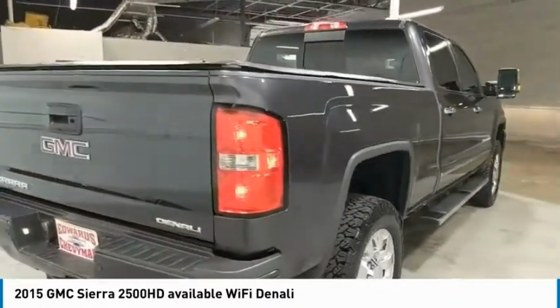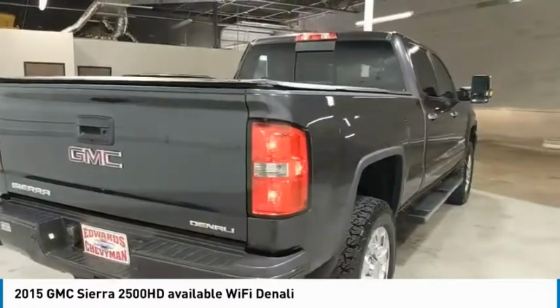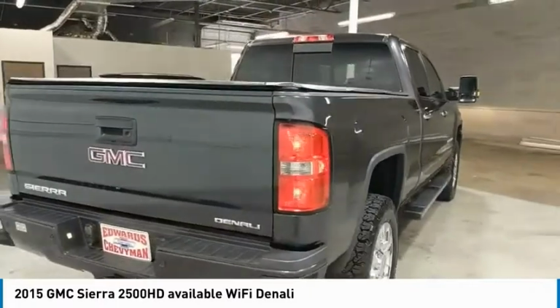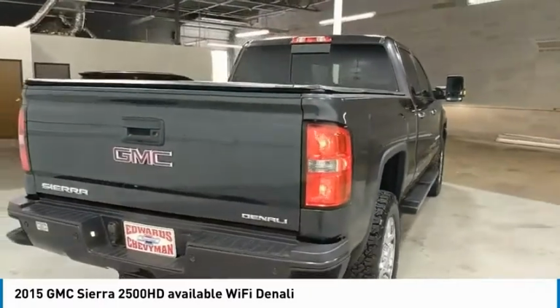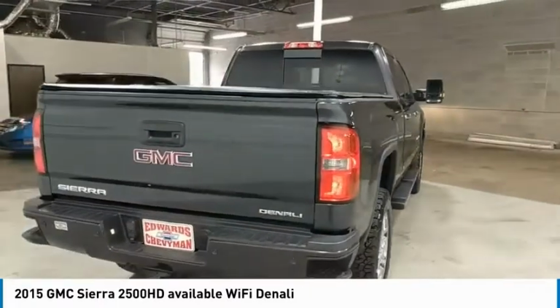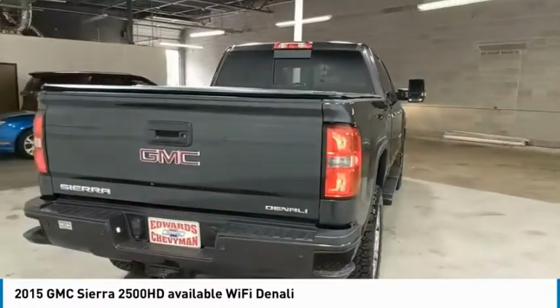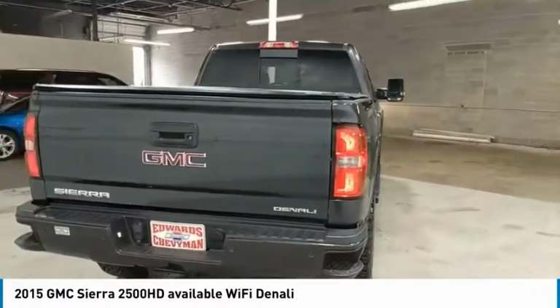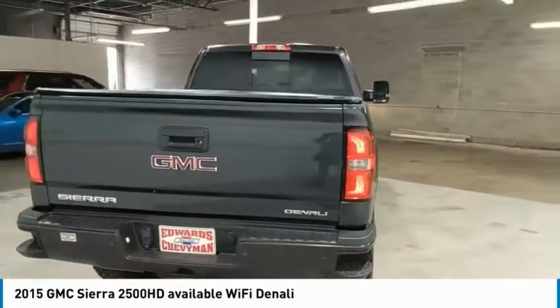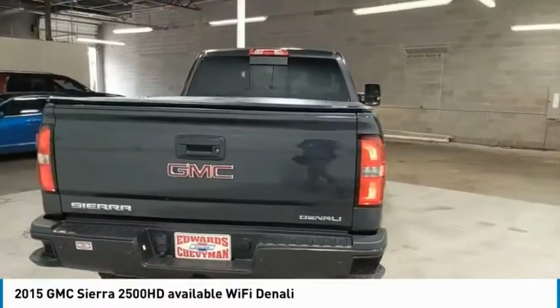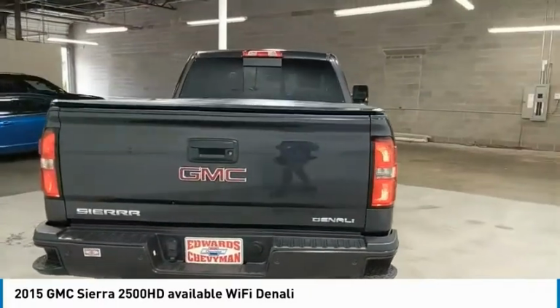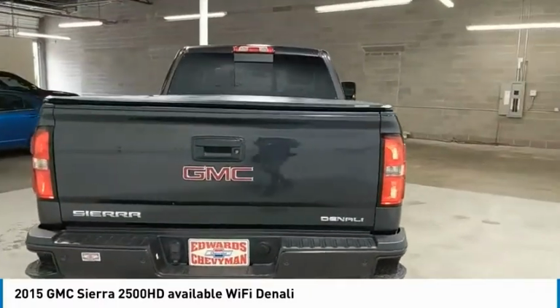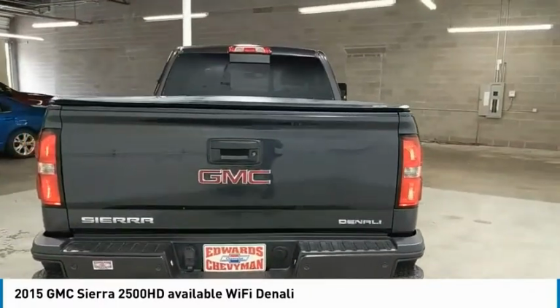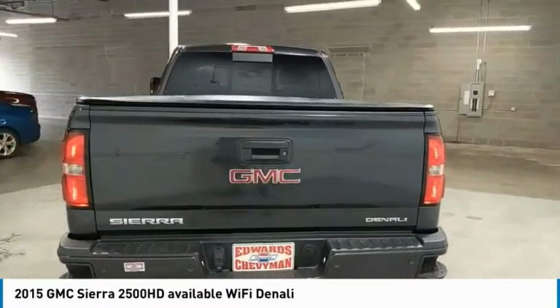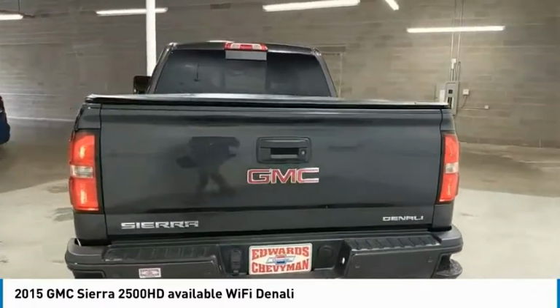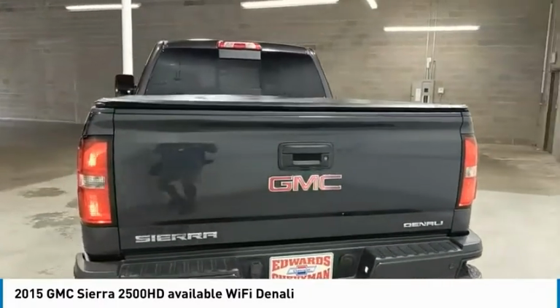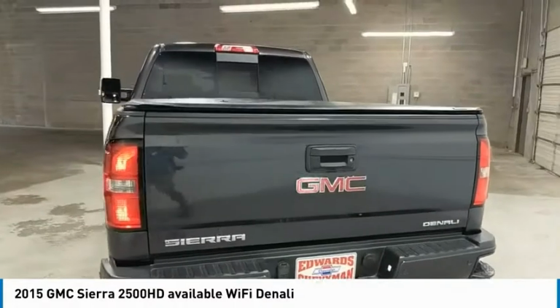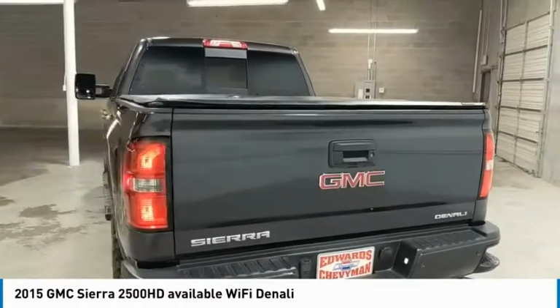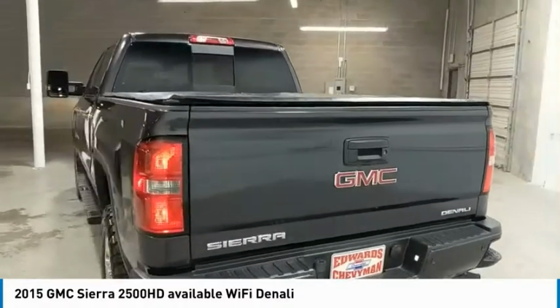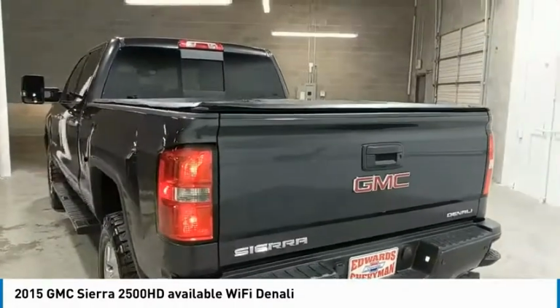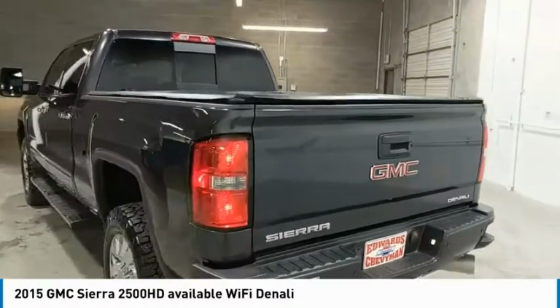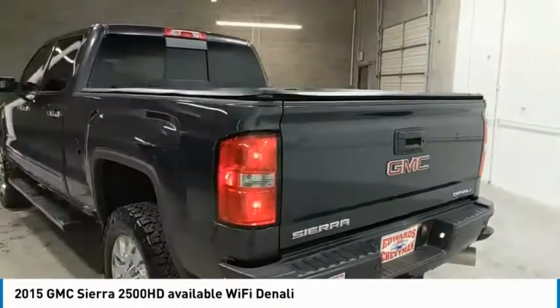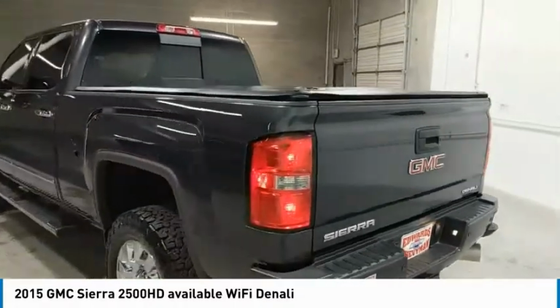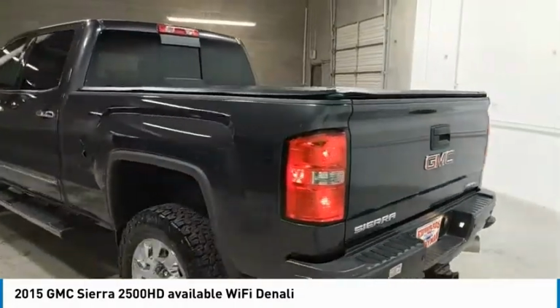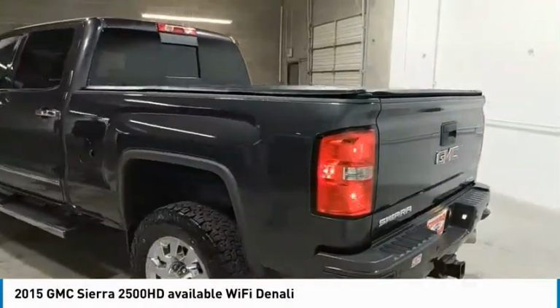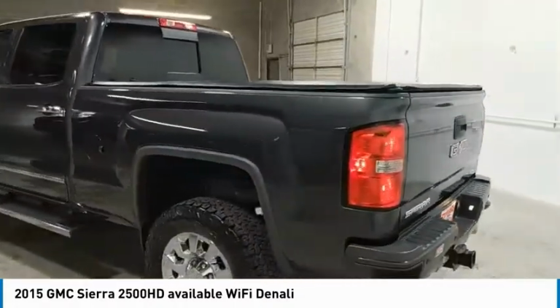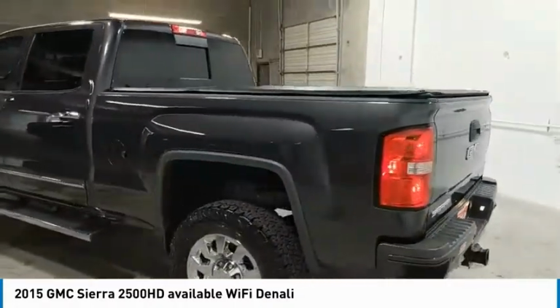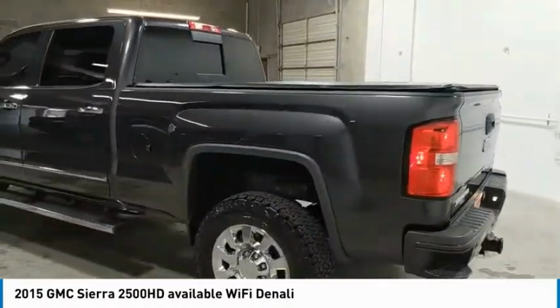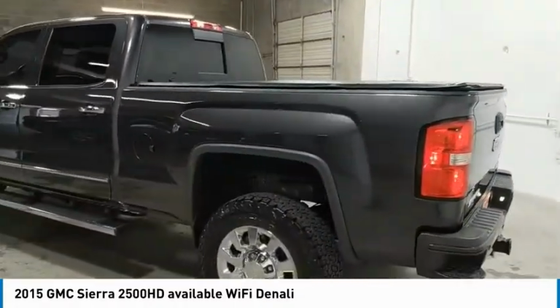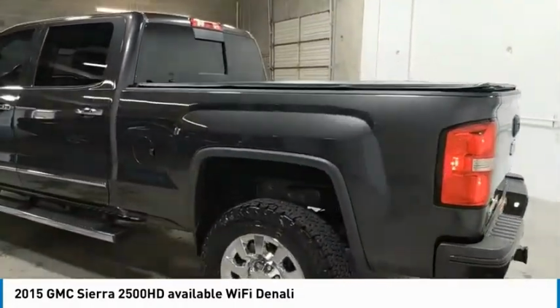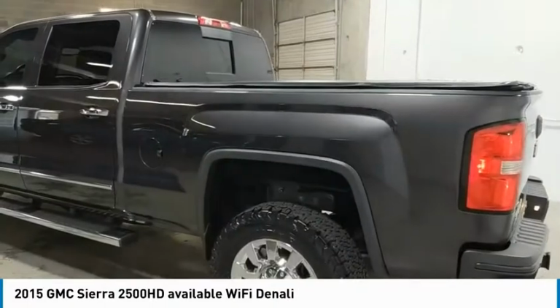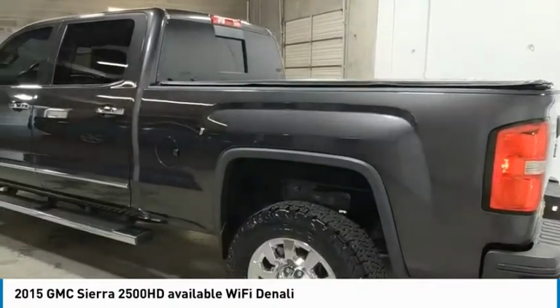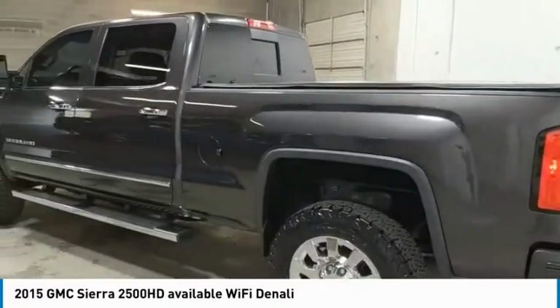Towing package, bed liner, aluminum wheels, heated side mirrors, traction control, daytime running lights, remote keyless entry, fog lights, engine block heater, mirror memory.